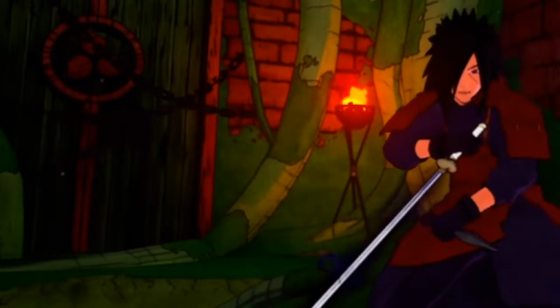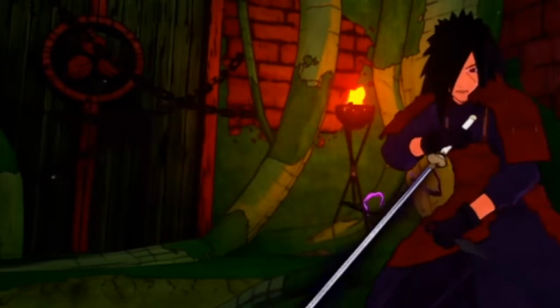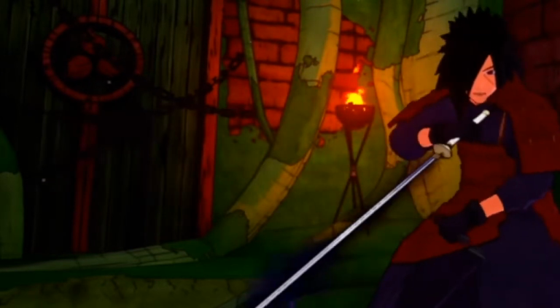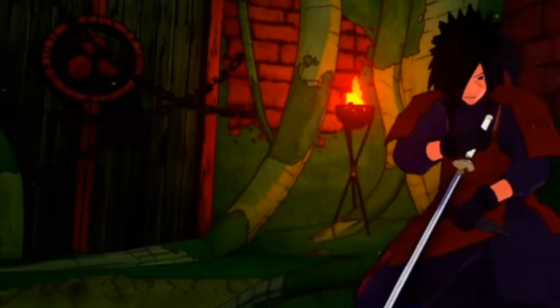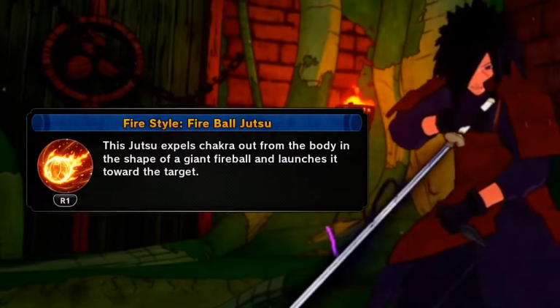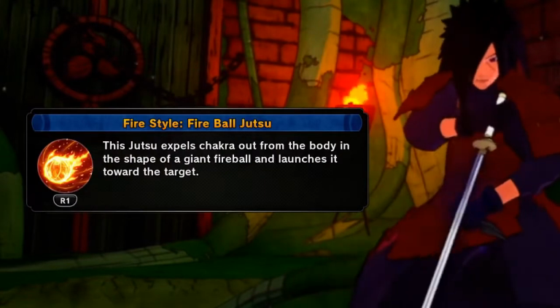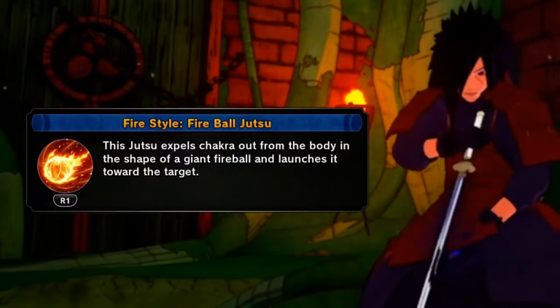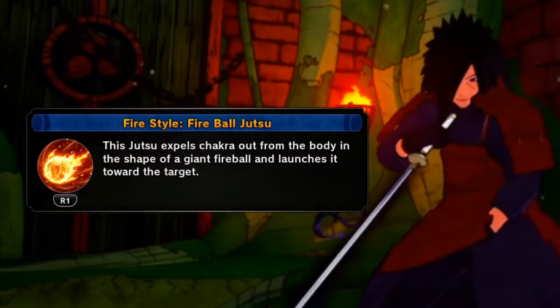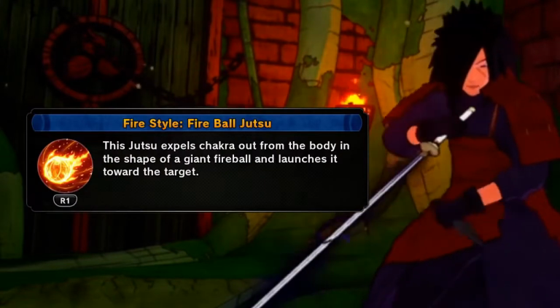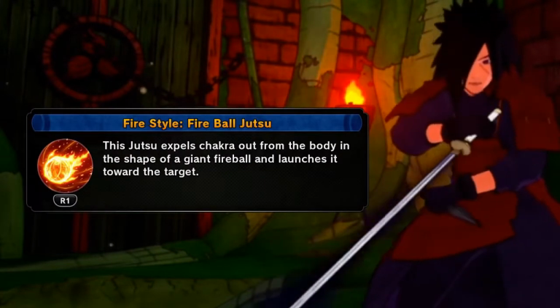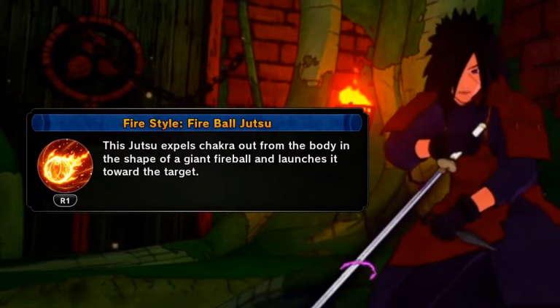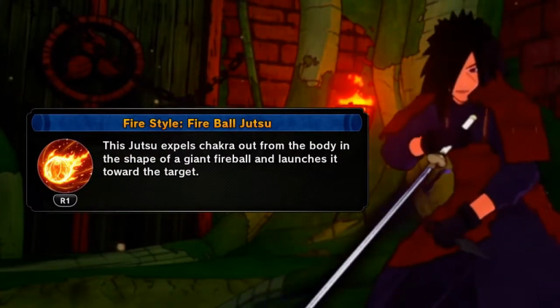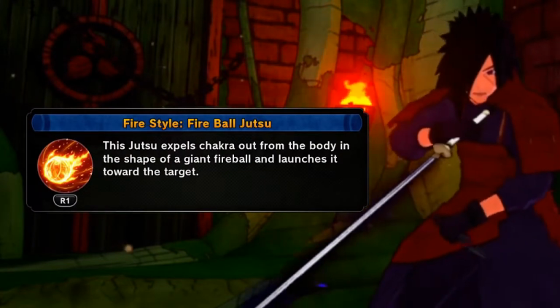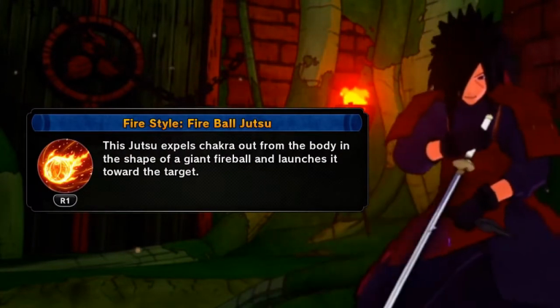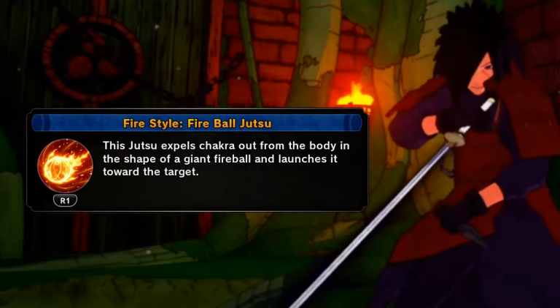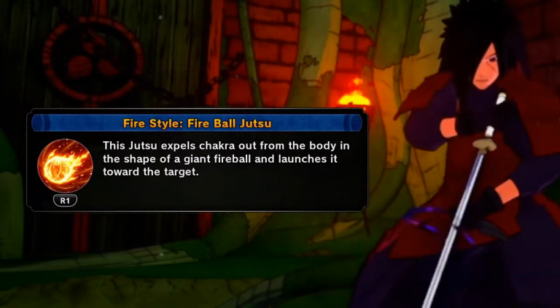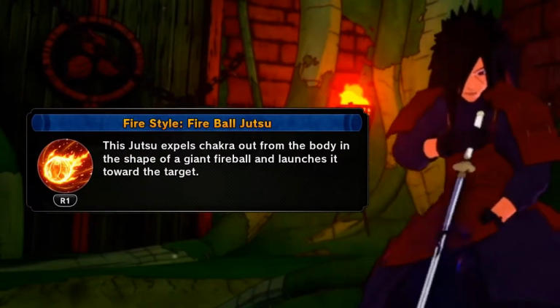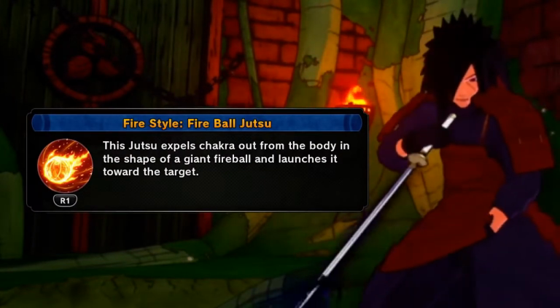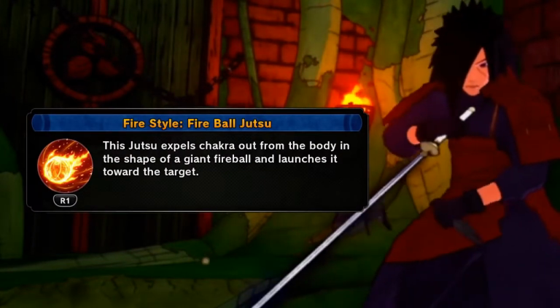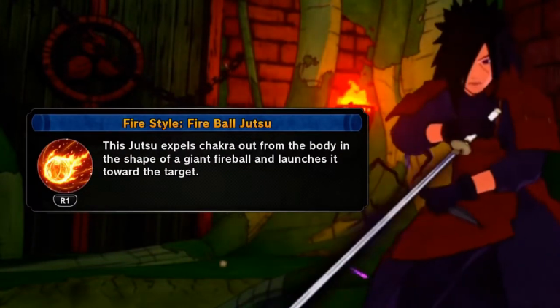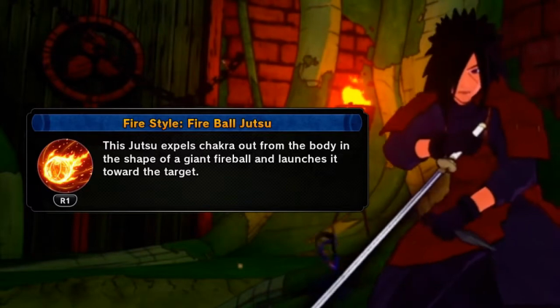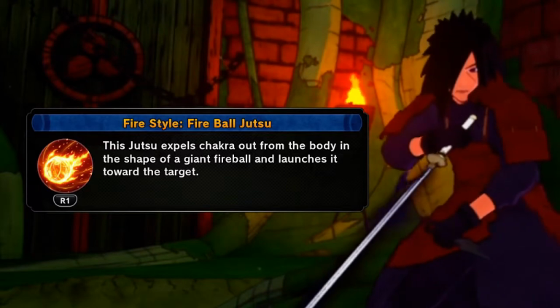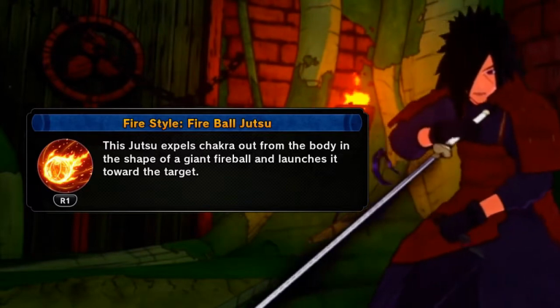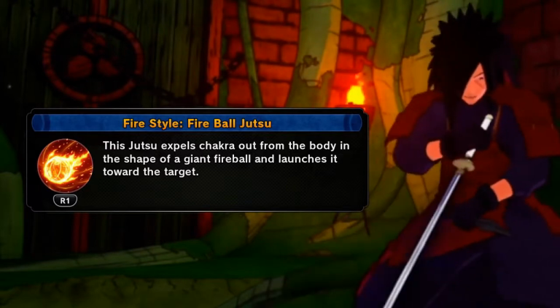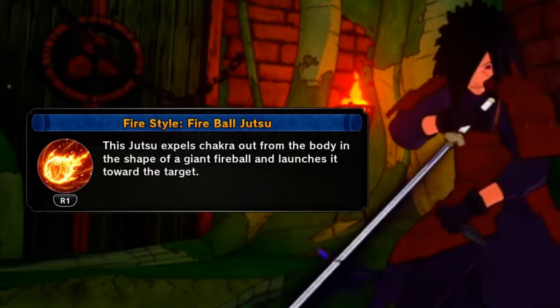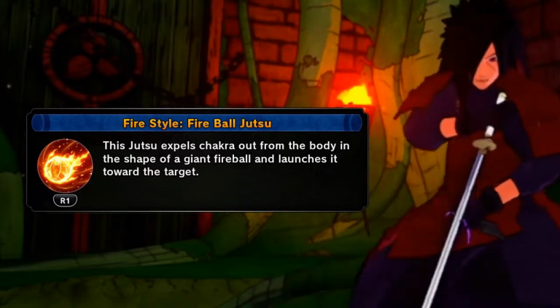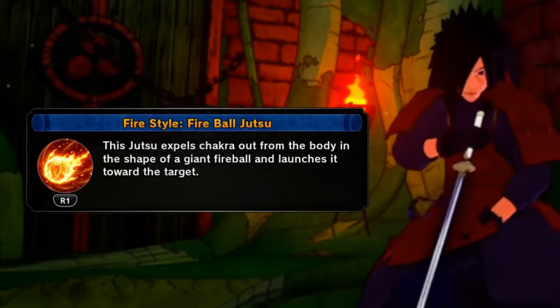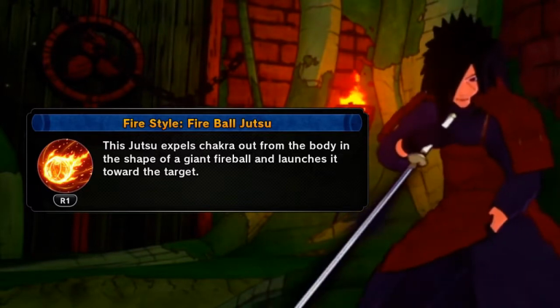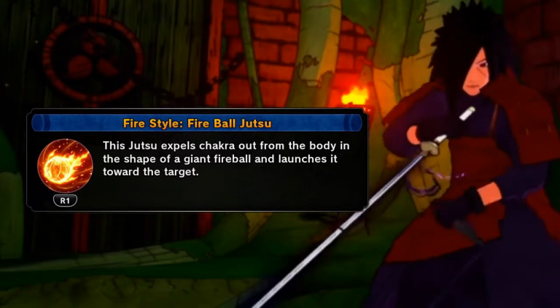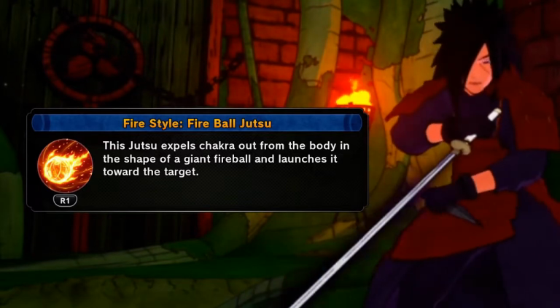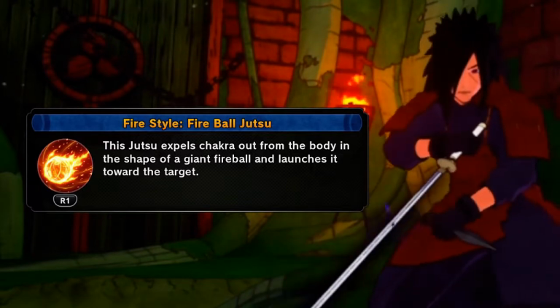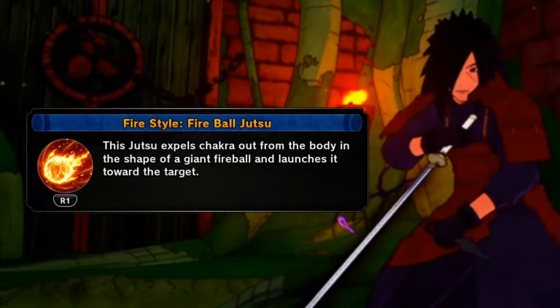The second jutsu on the build is the Fireball Jutsu. This jutsu expels chakra out of the body in the shape of a fireball and launches it towards the target. It's a really good starter jutsu, good on any build.